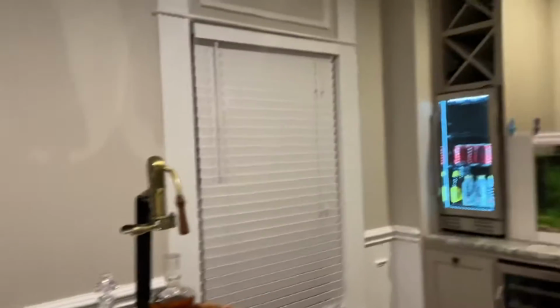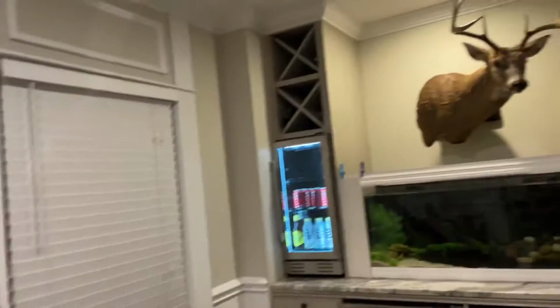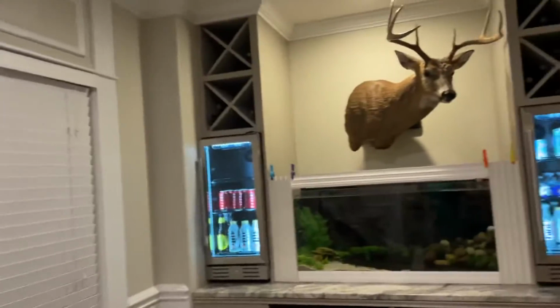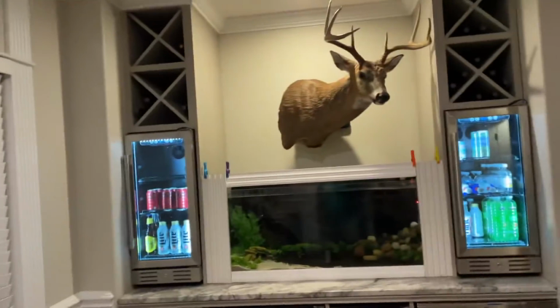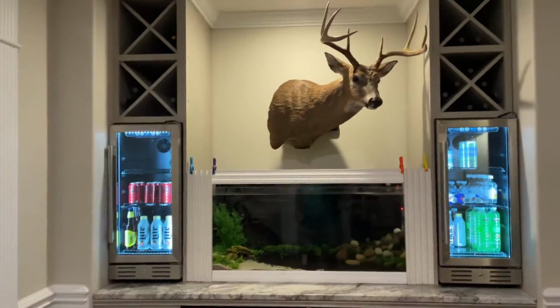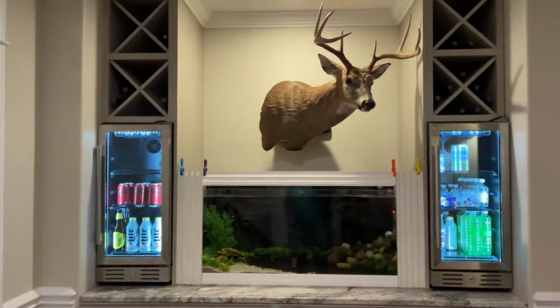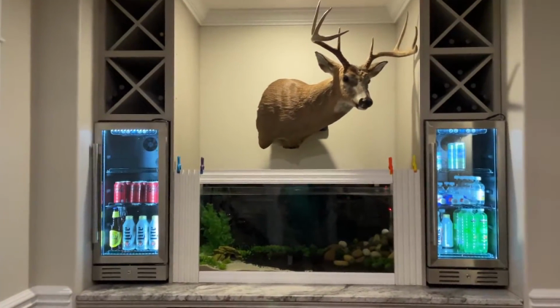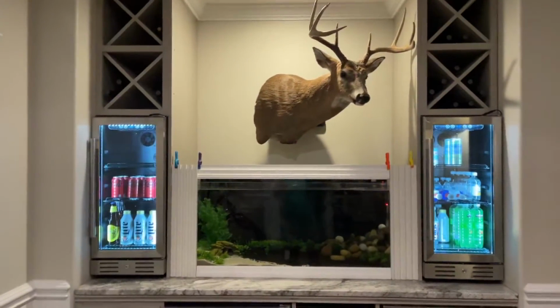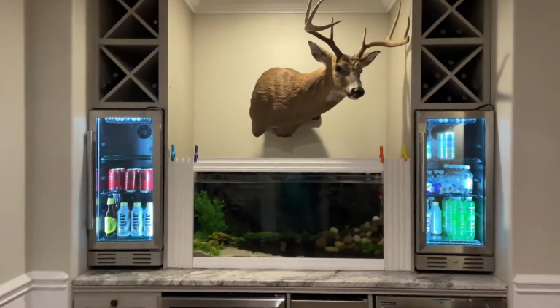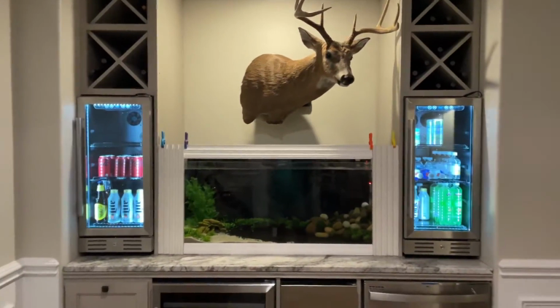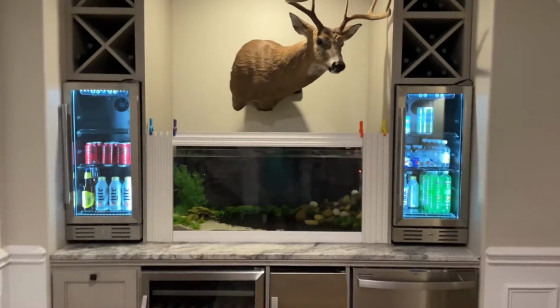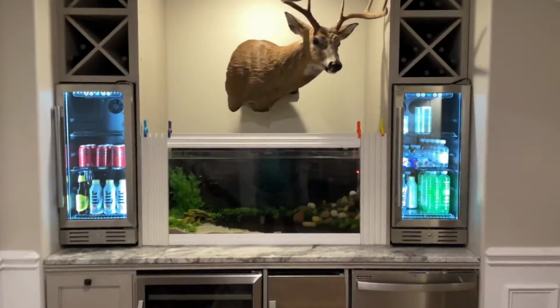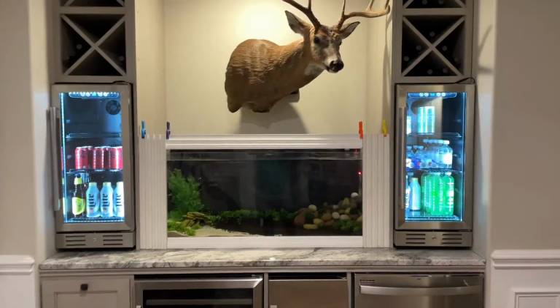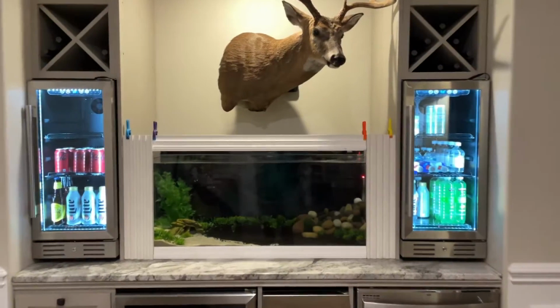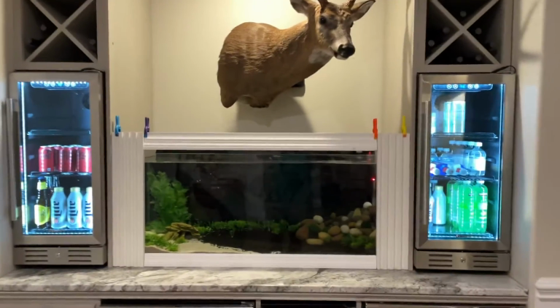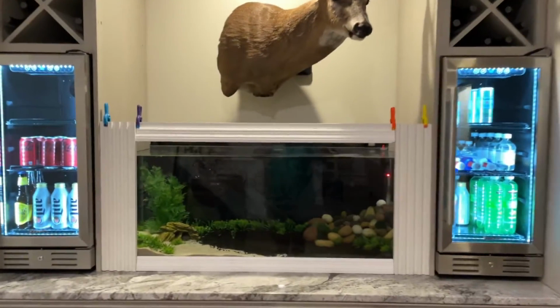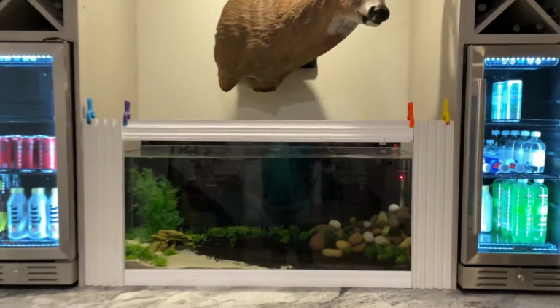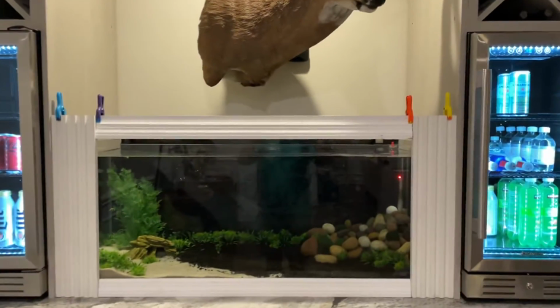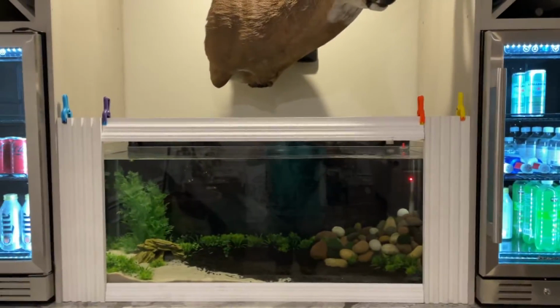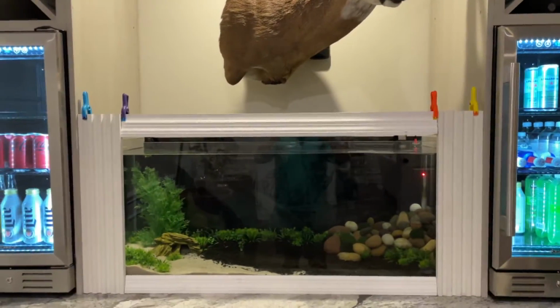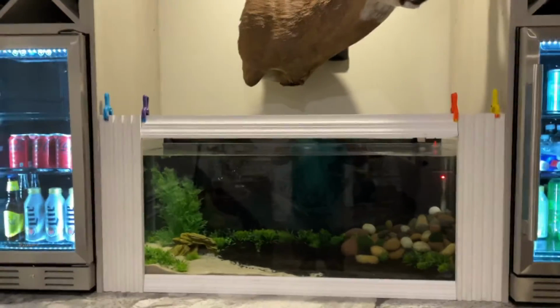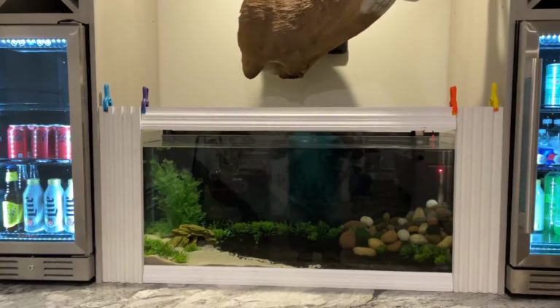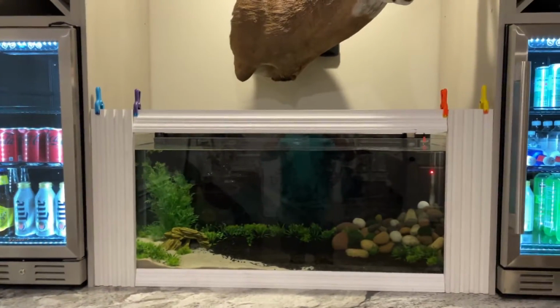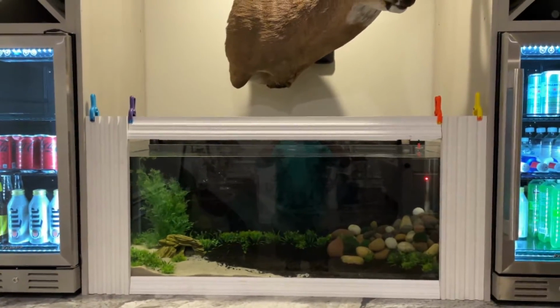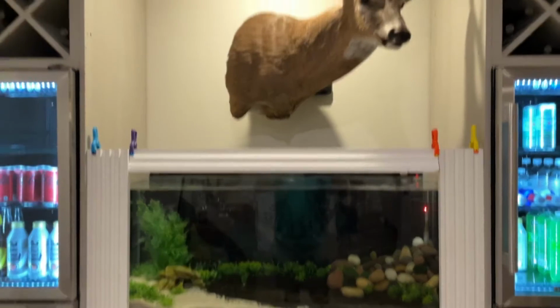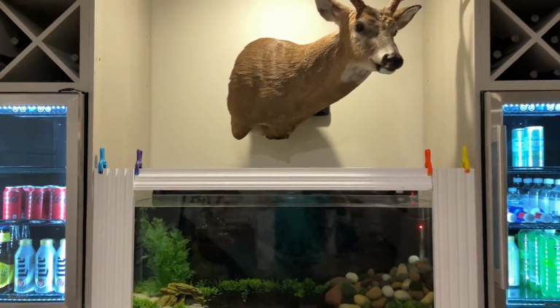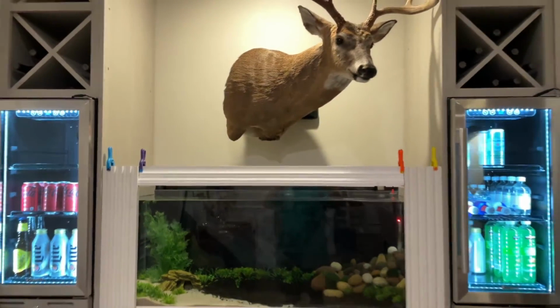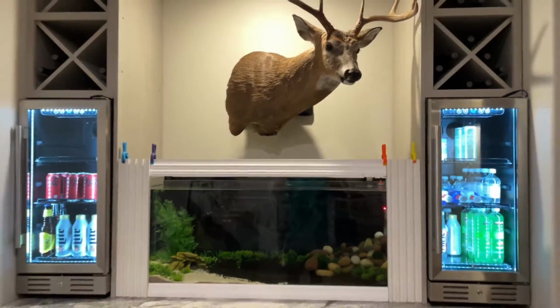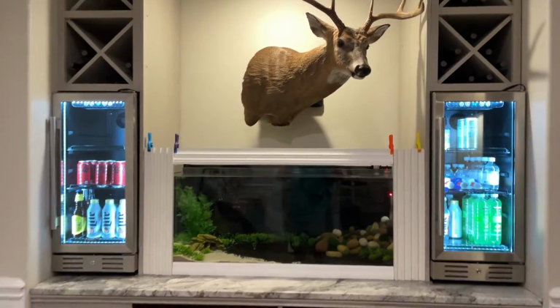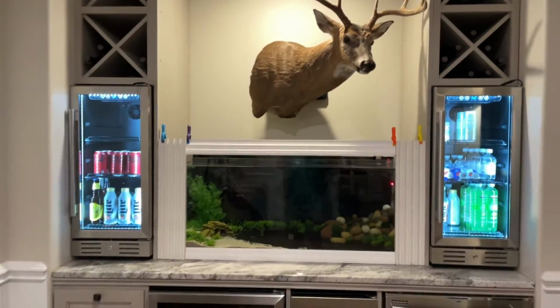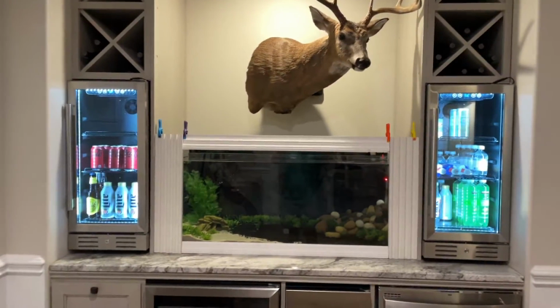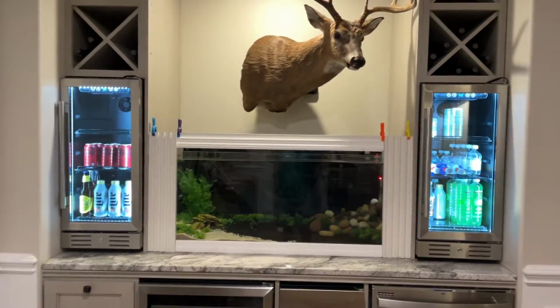And then obviously the big boy — he was sitting over here but I moved him over here. We'll see if I keep him or not. But anyways, we're getting closer, hopefully.